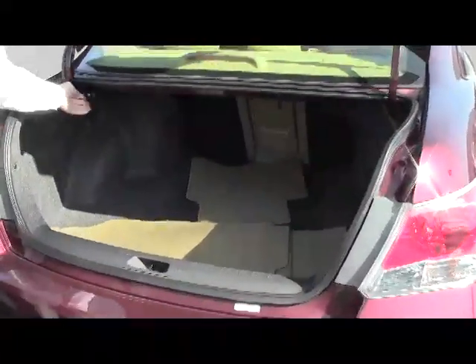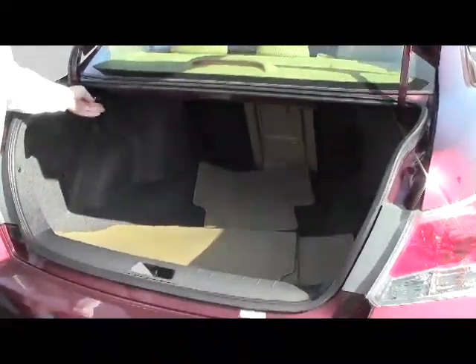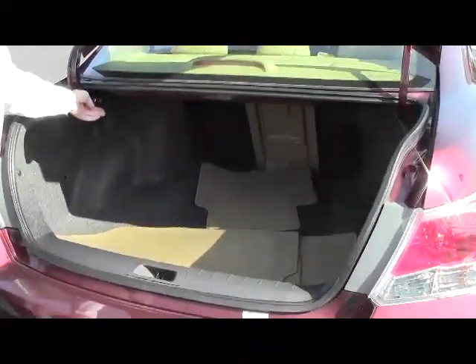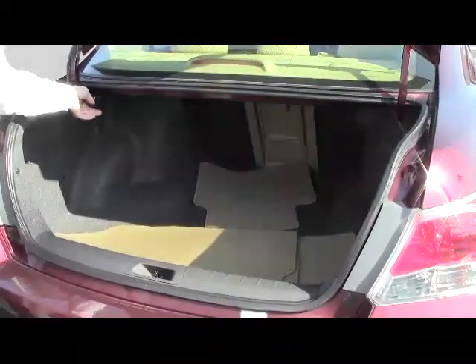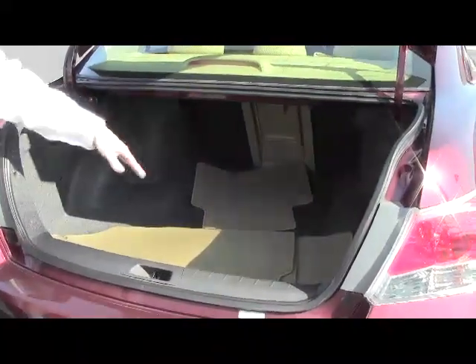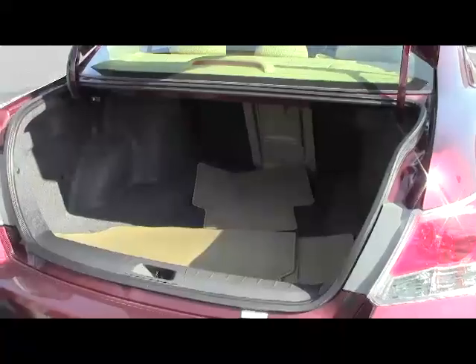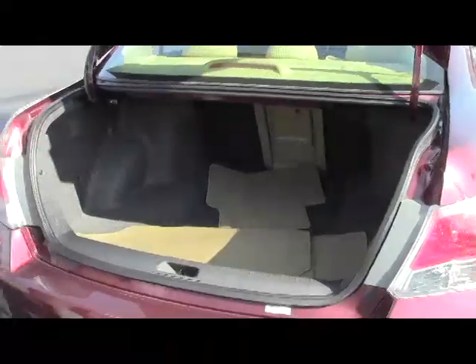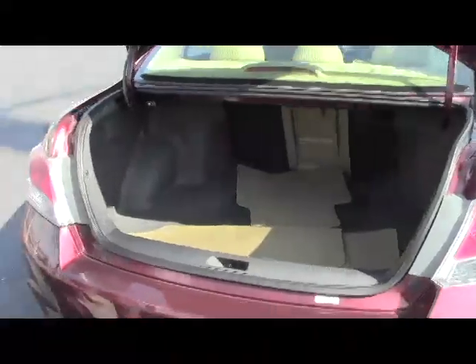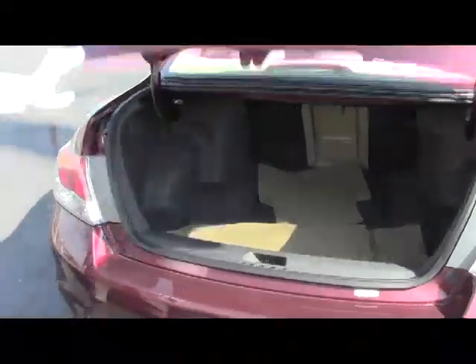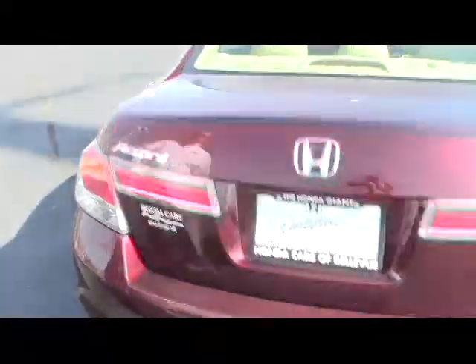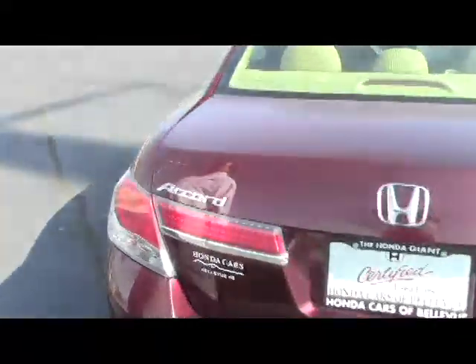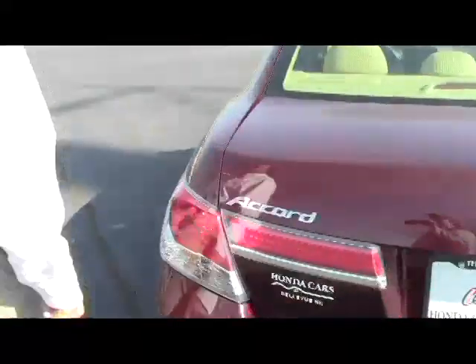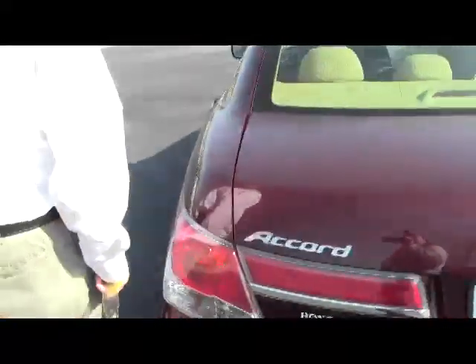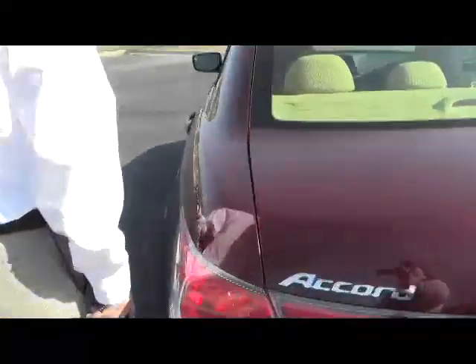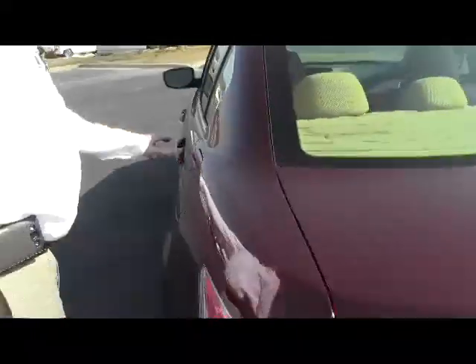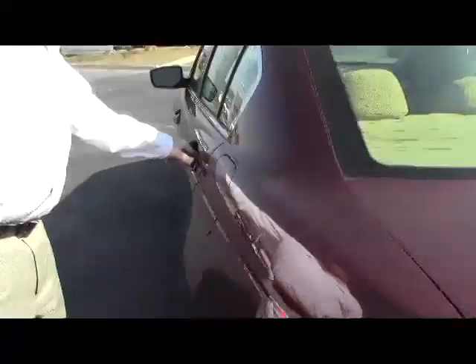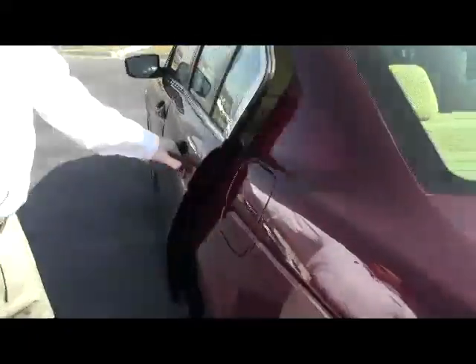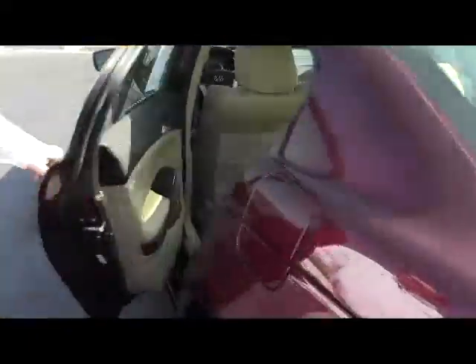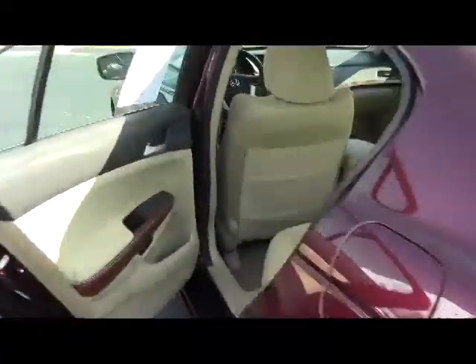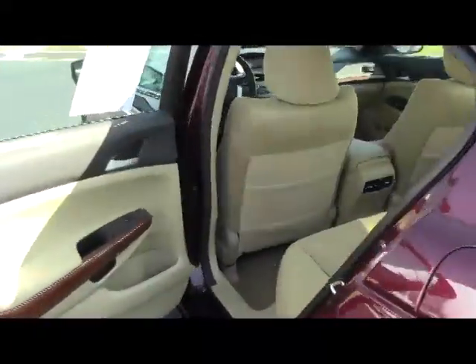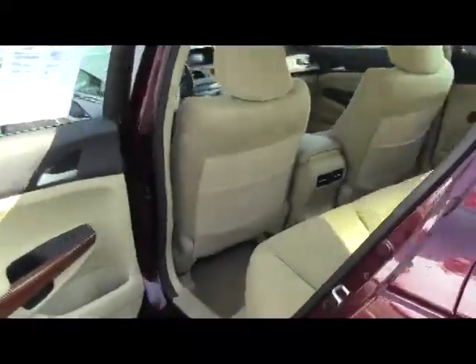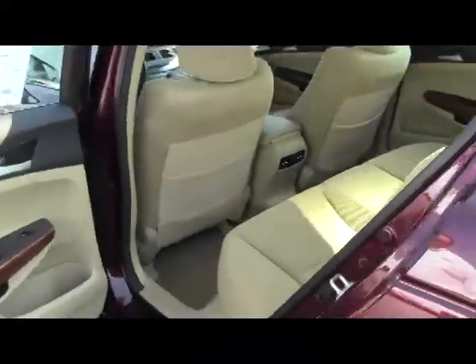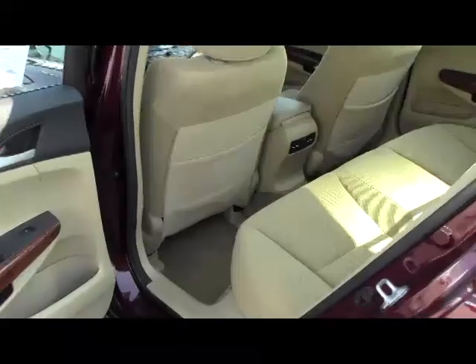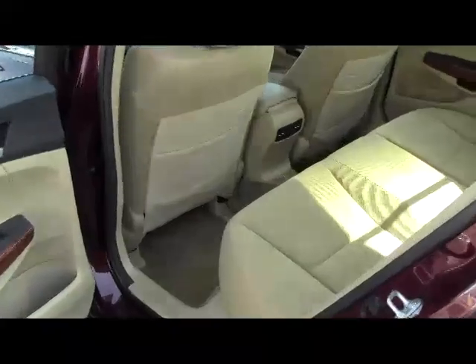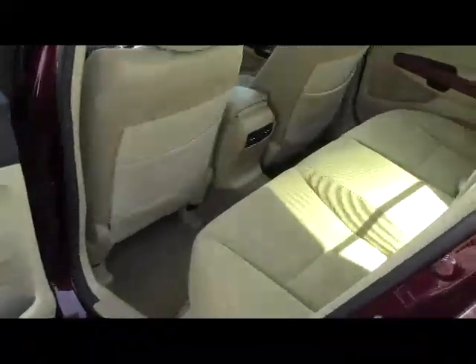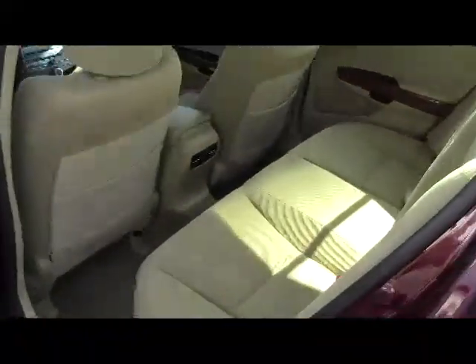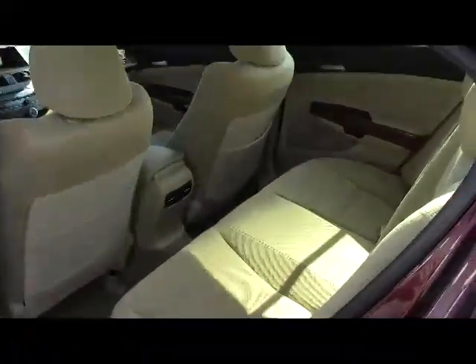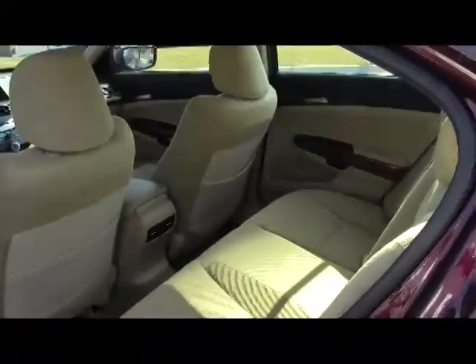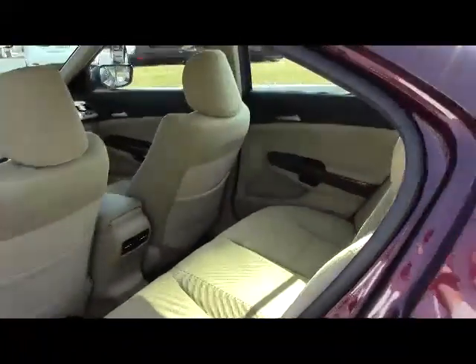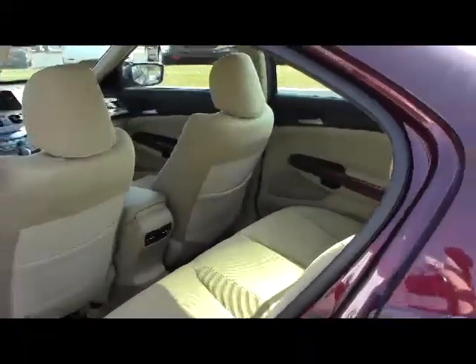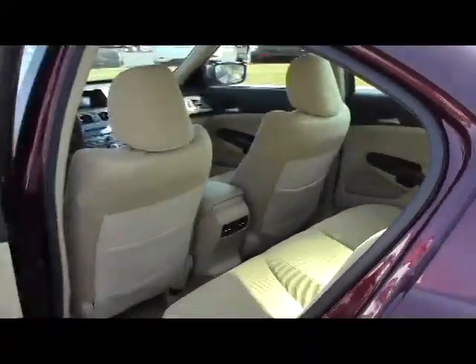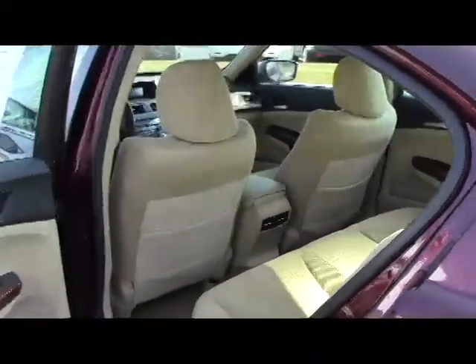You have a high-mount brake light, remote access to the trunk, and lots of room in the back. The full fold-down seats provide additional space when you need it, and the floor mats are all here.